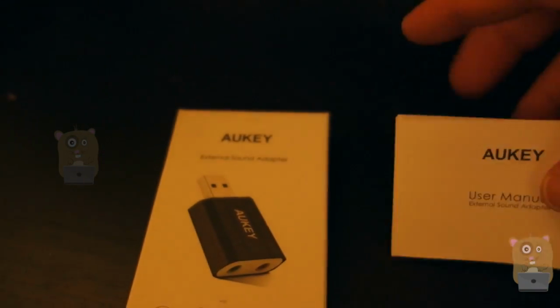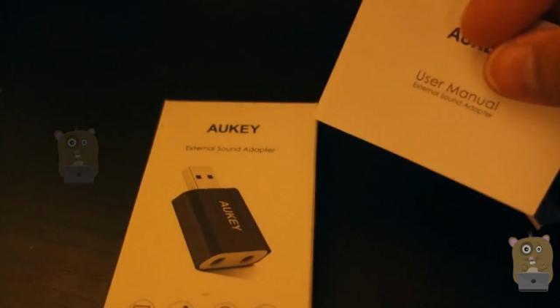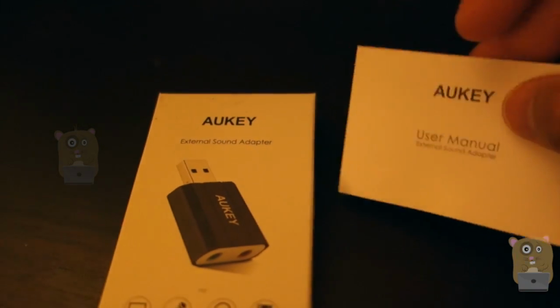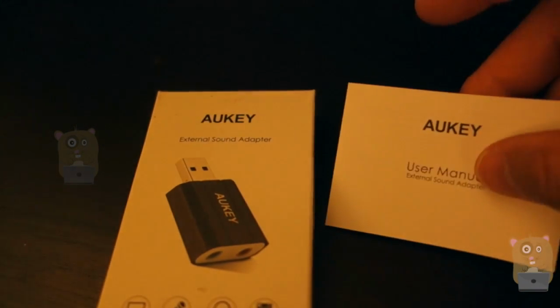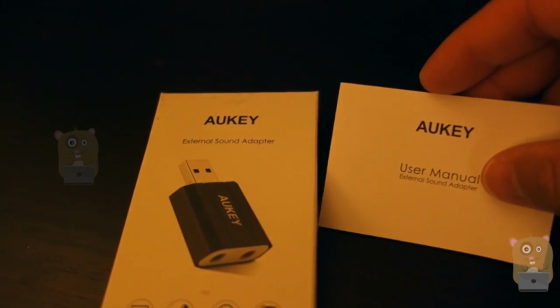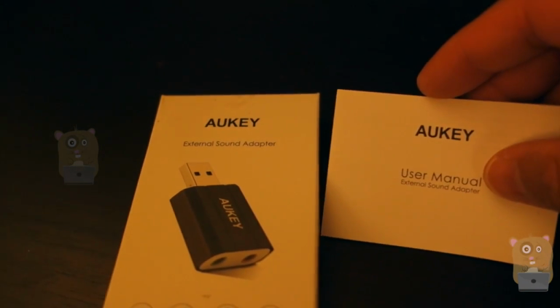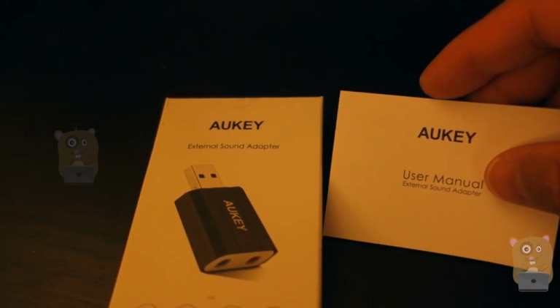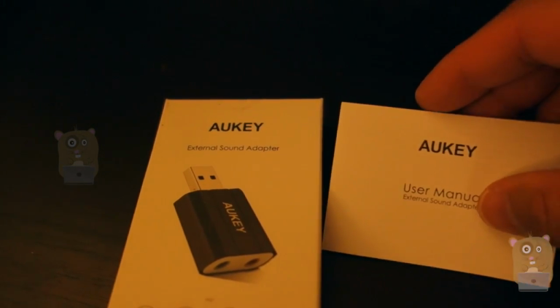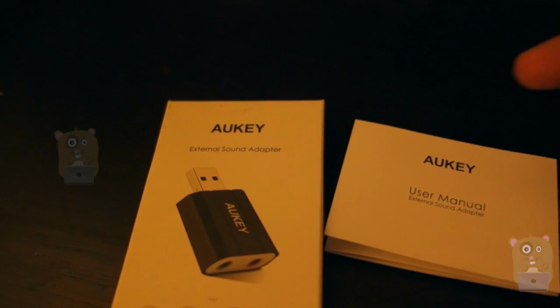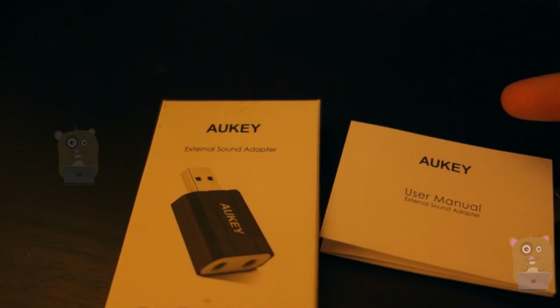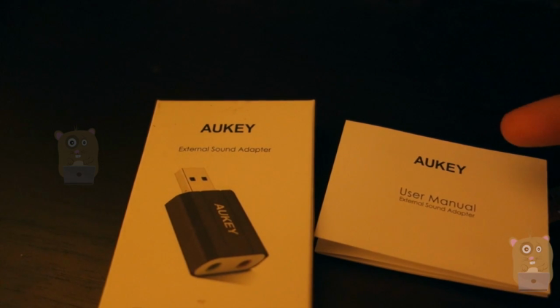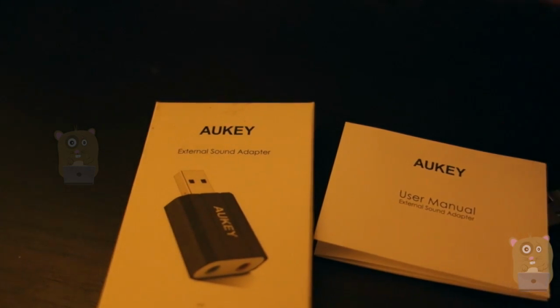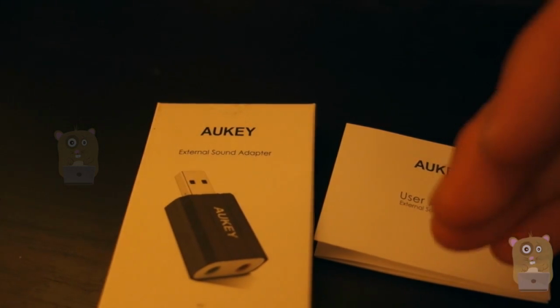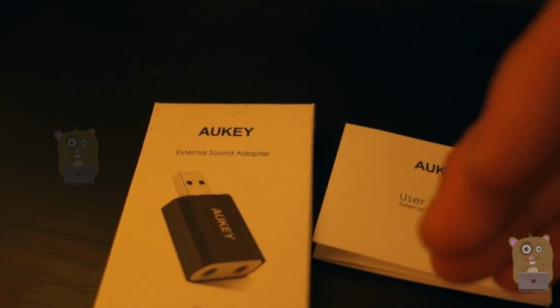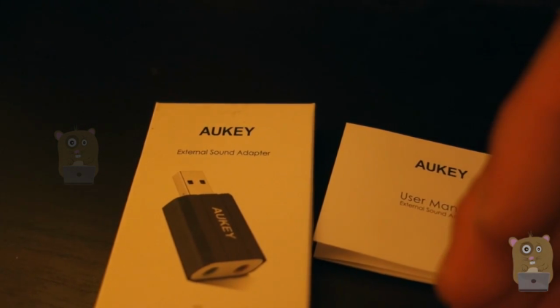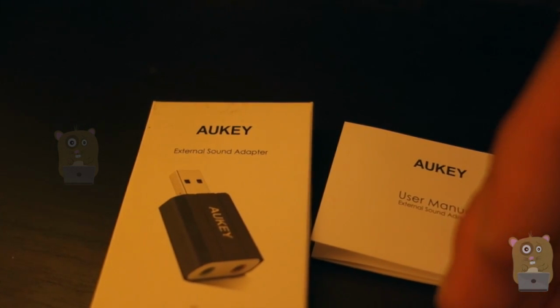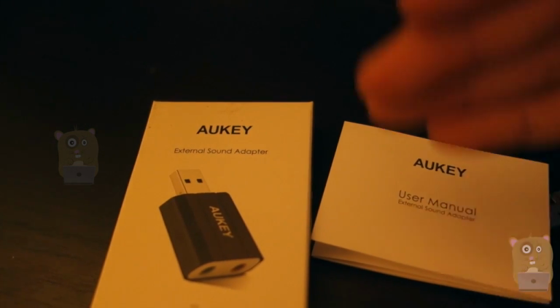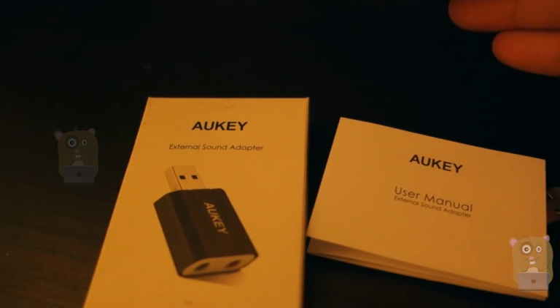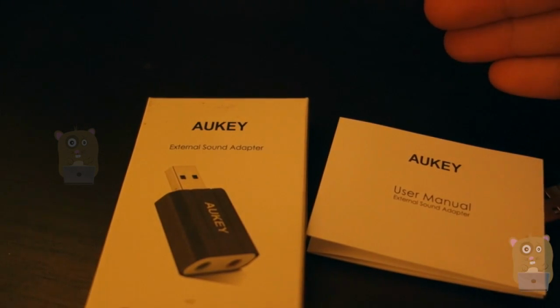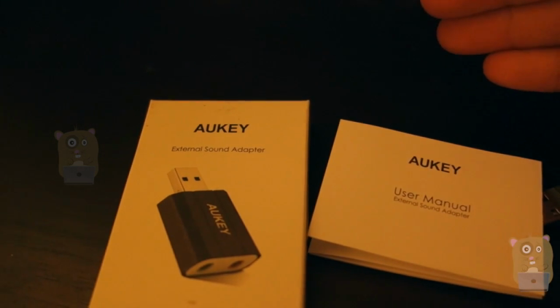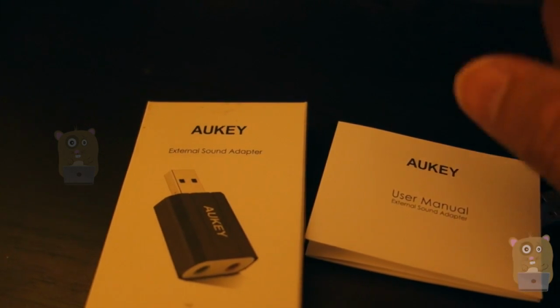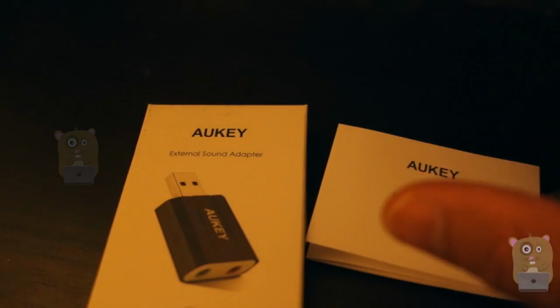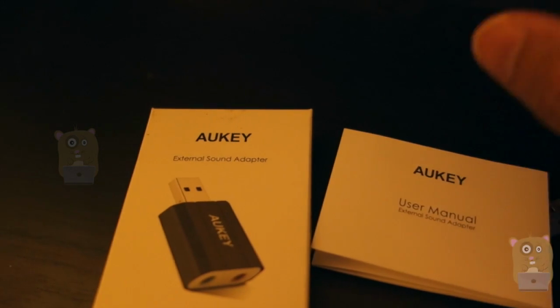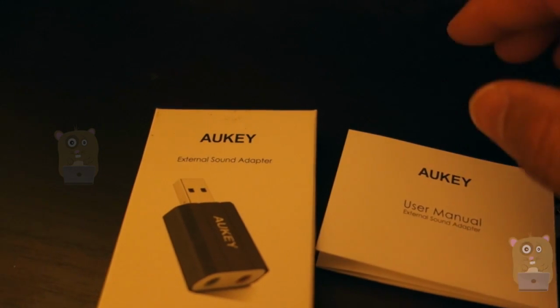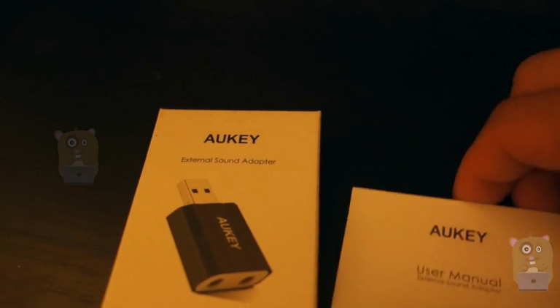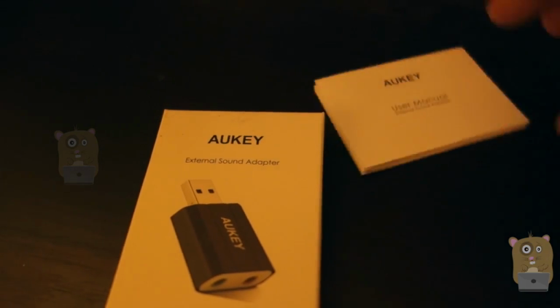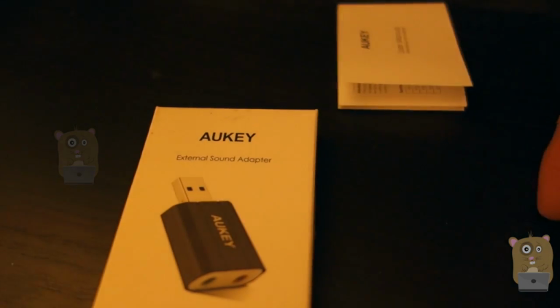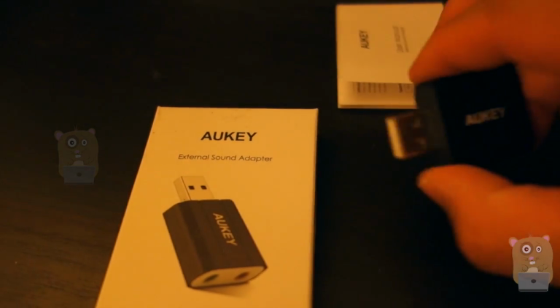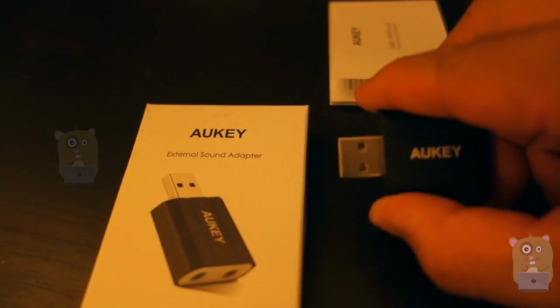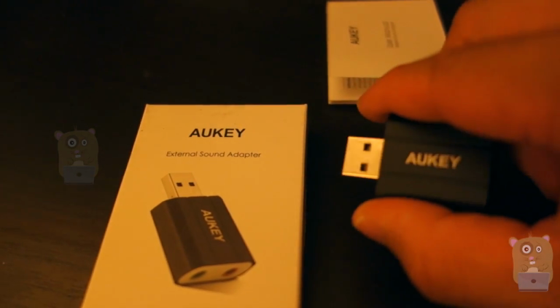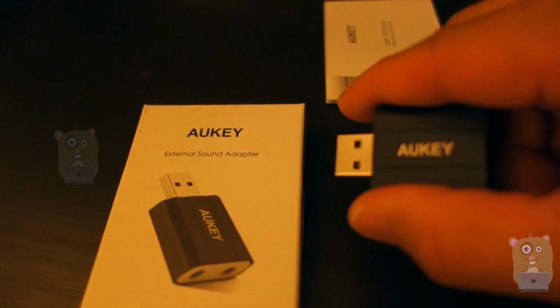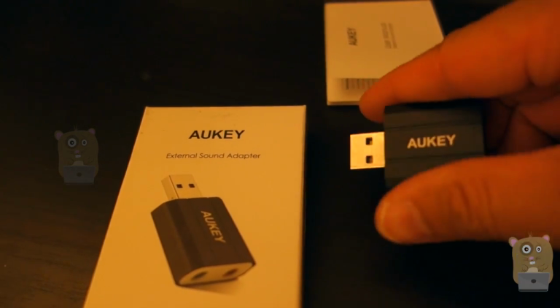On the Amazon description, they say that this works with Windows operating systems from as old as Windows XP to as new as Windows 10. I did not see a mention of a Mac, but this does work on the Mac operating system.